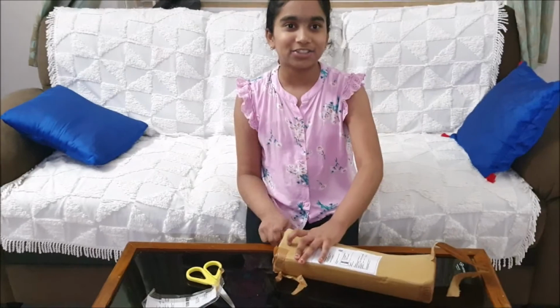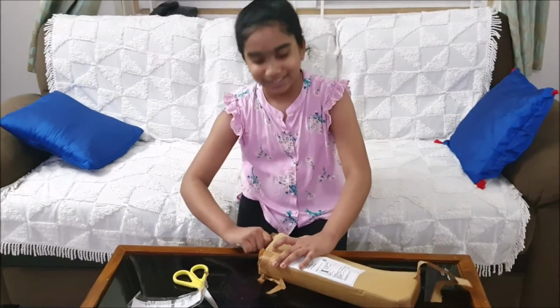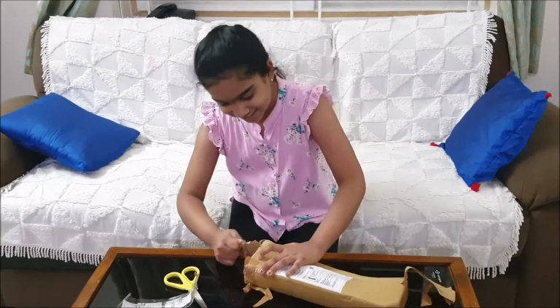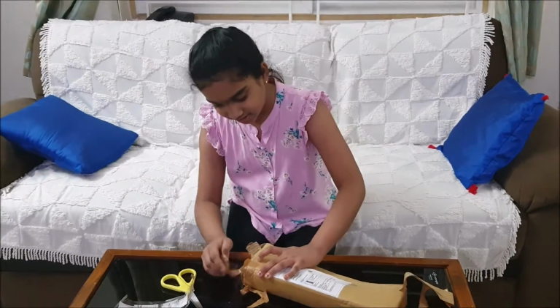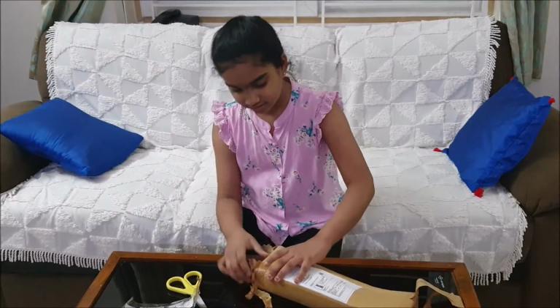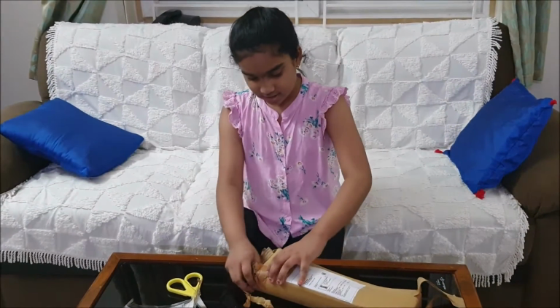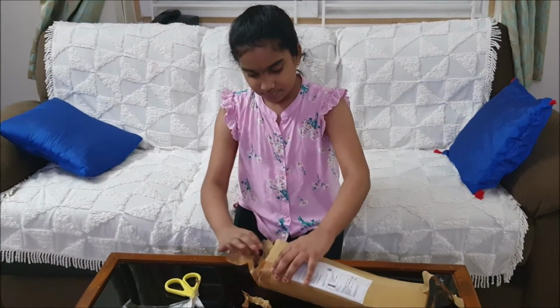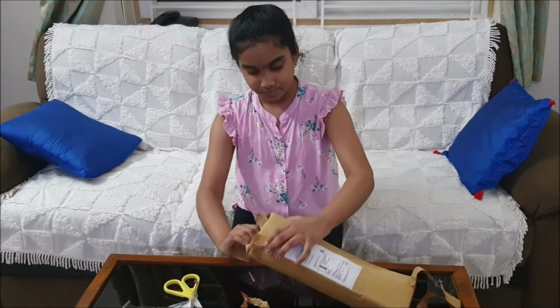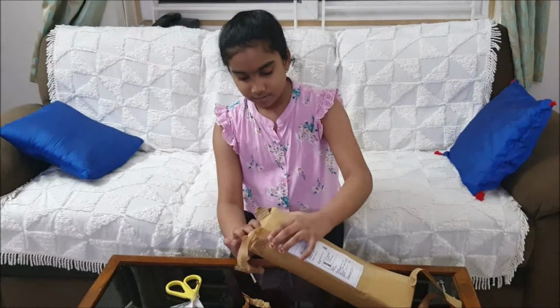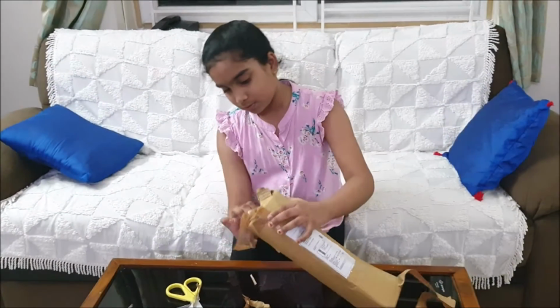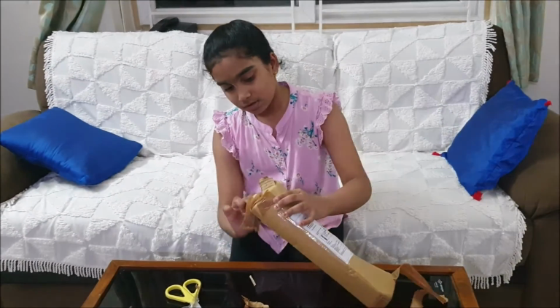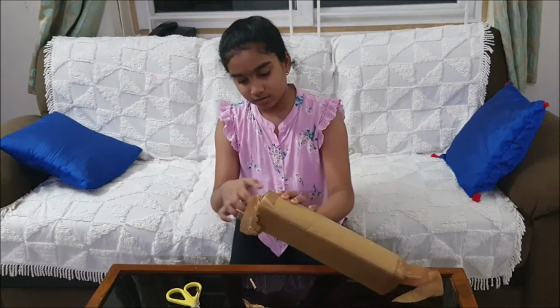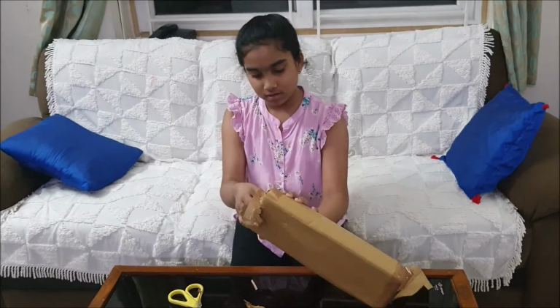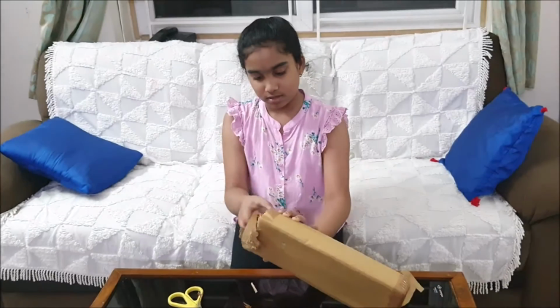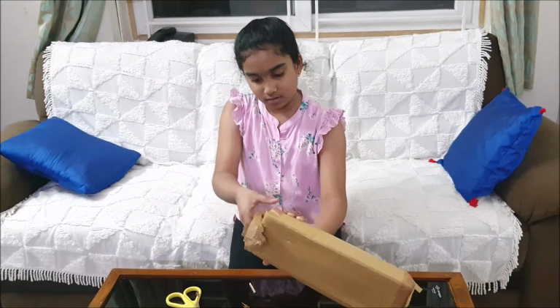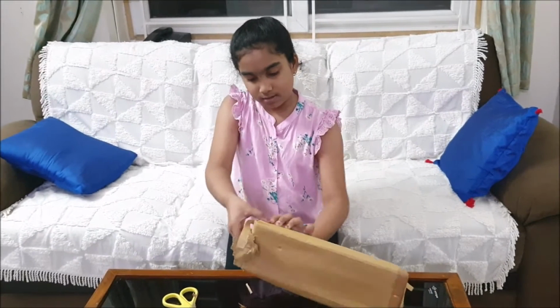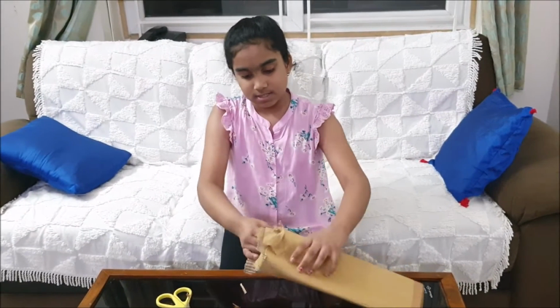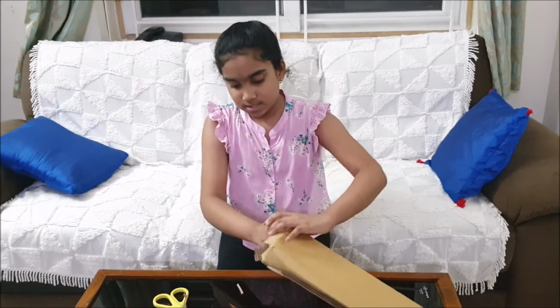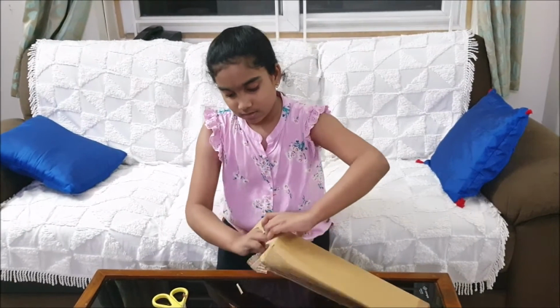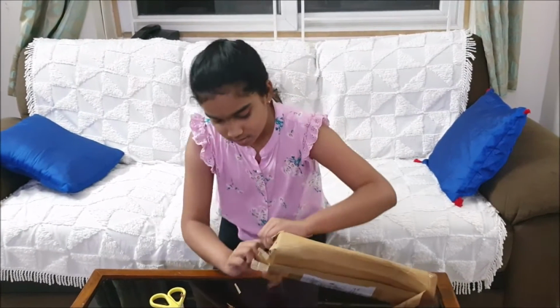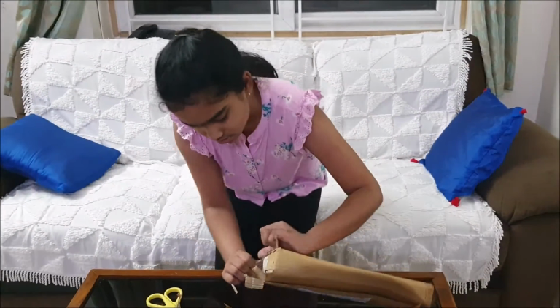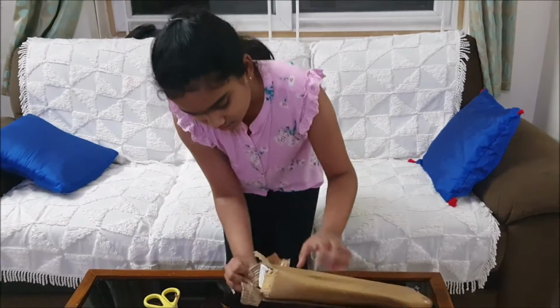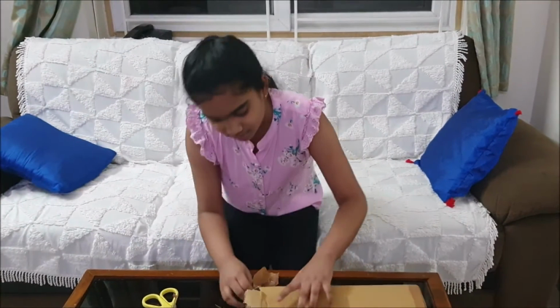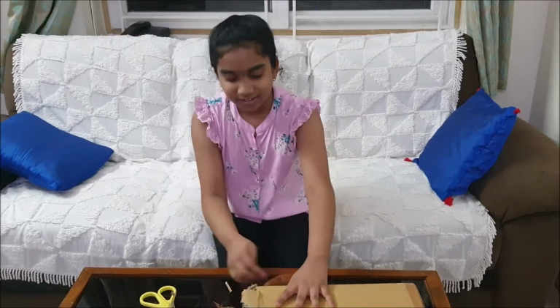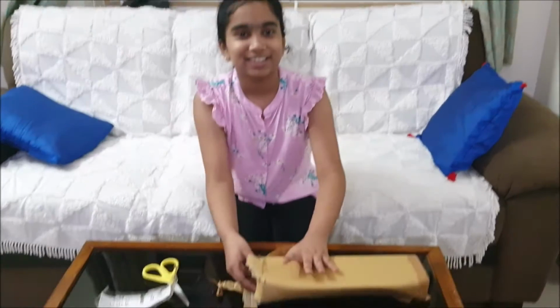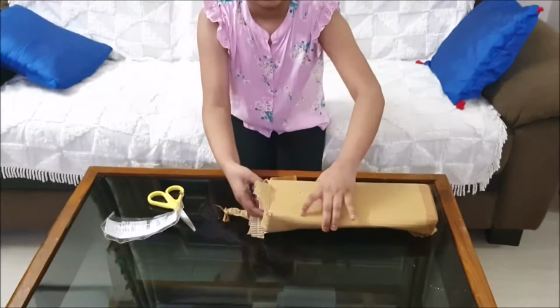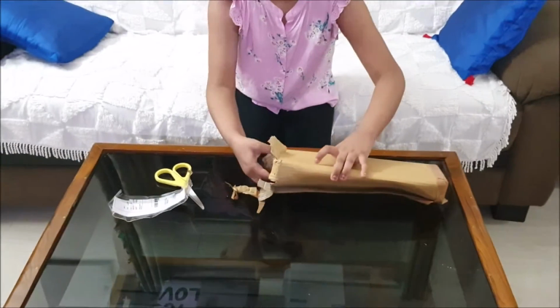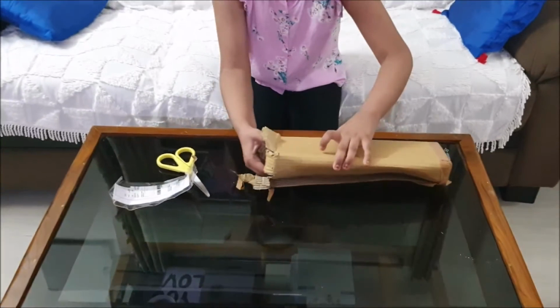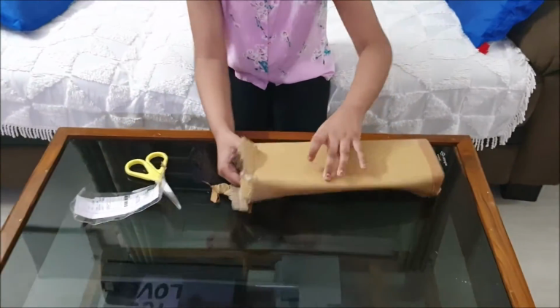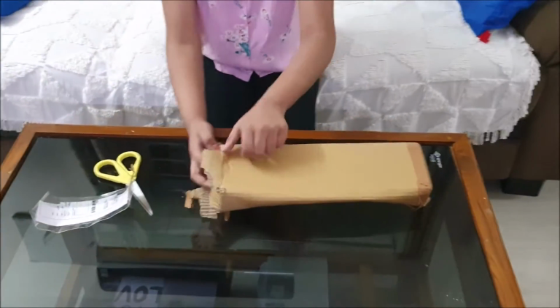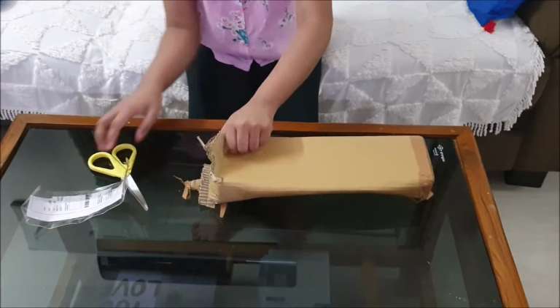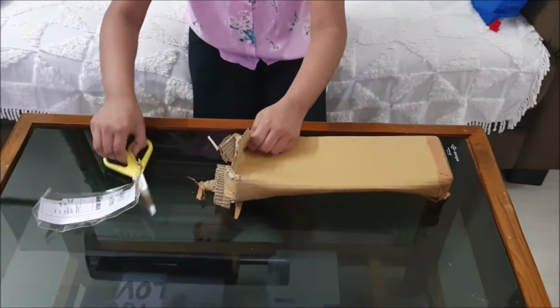Please stand by — it's like an eternity later! The package is very hard to open, guys. I'm so excited for the doll.